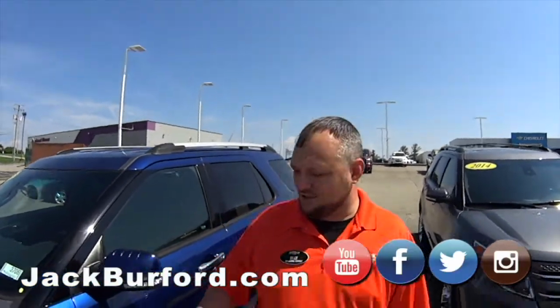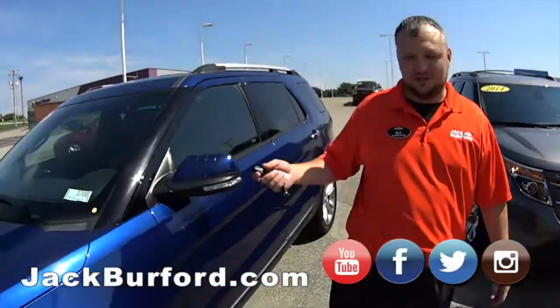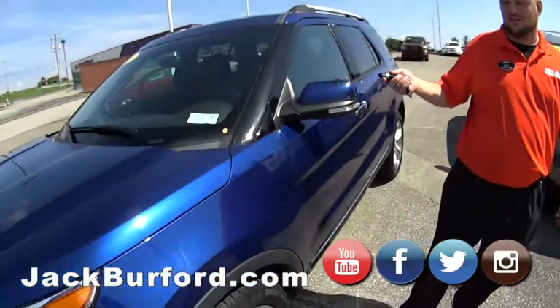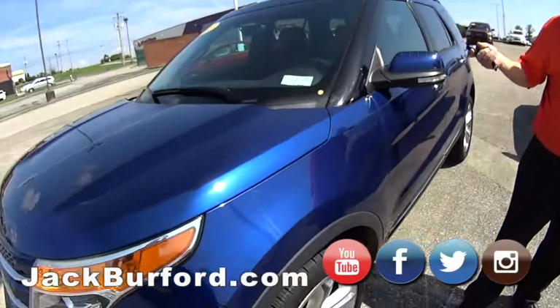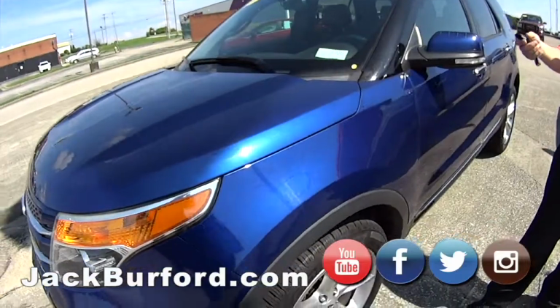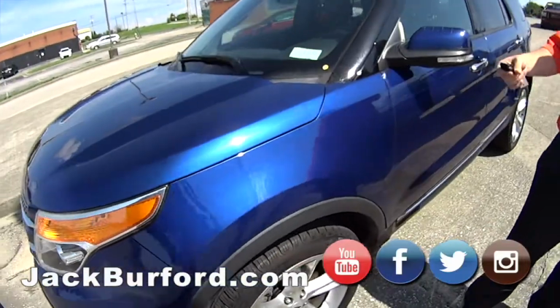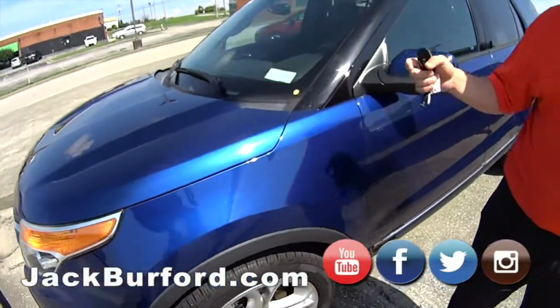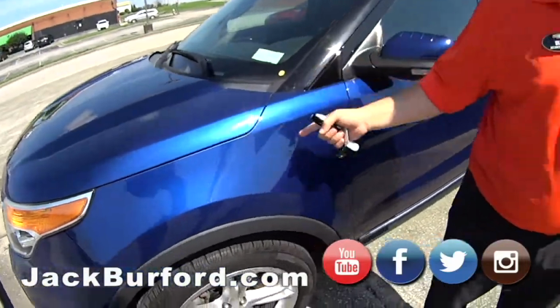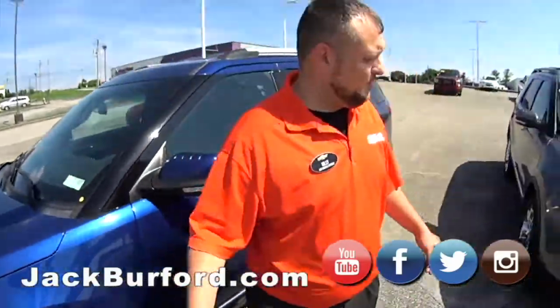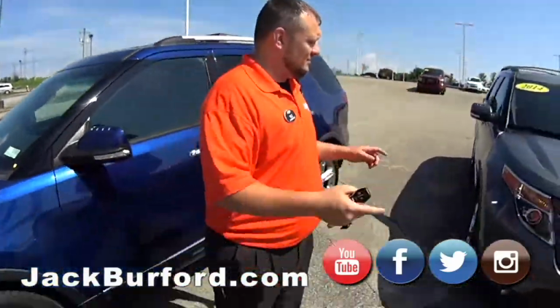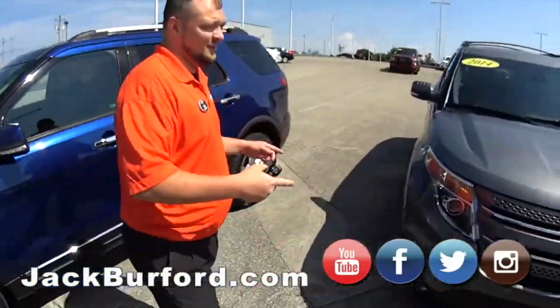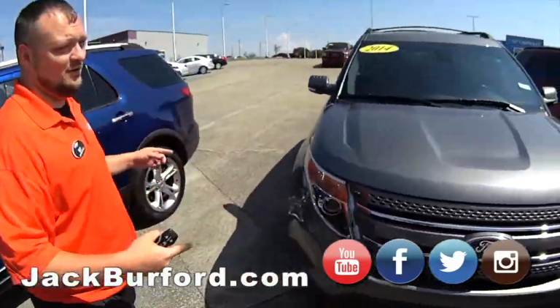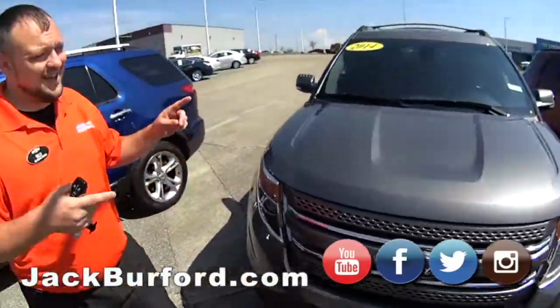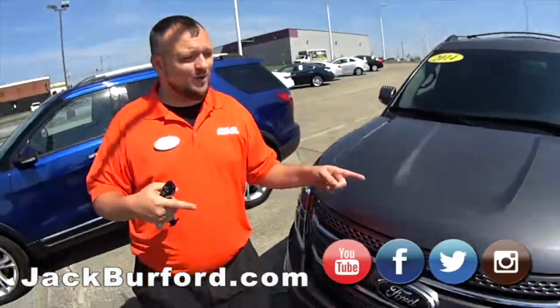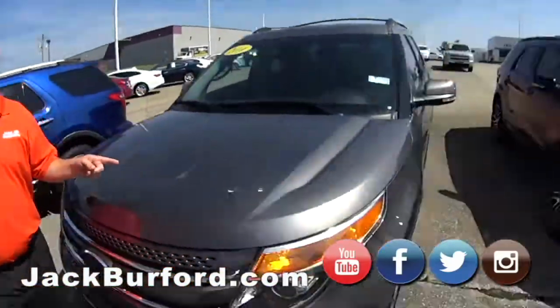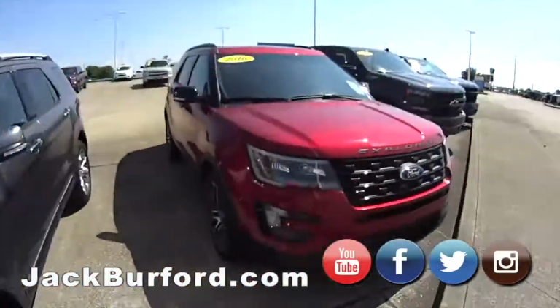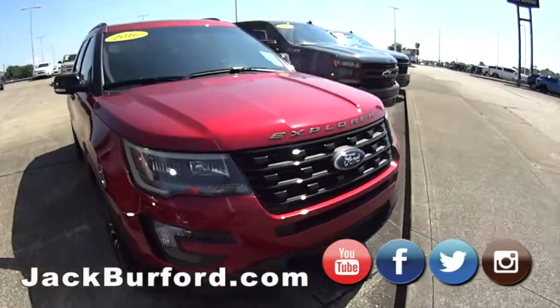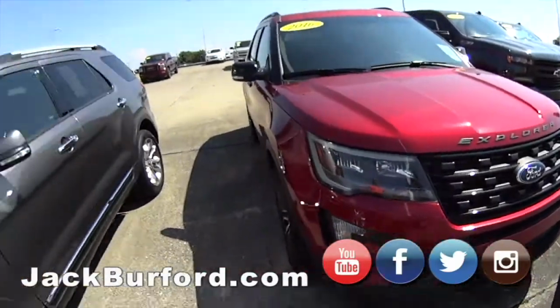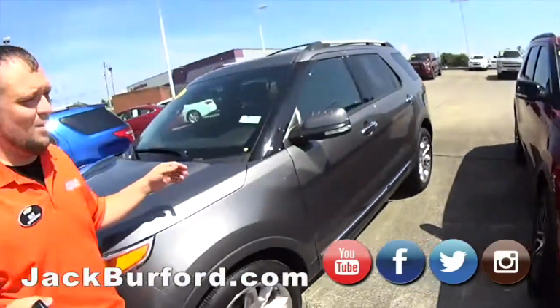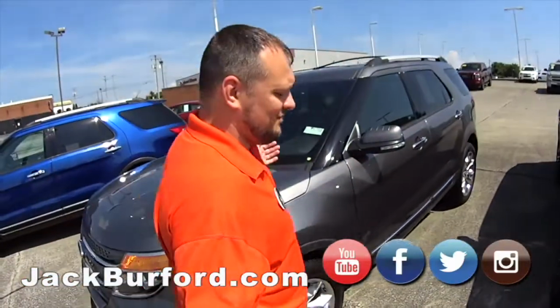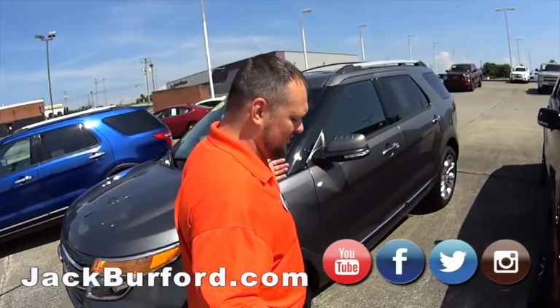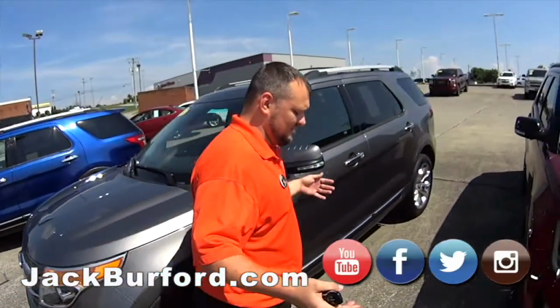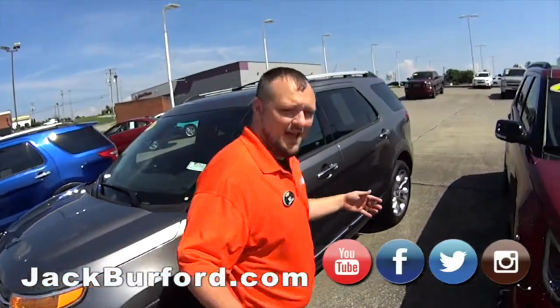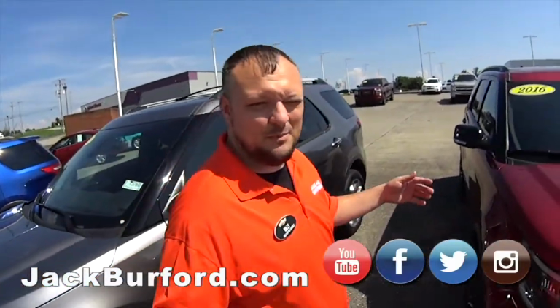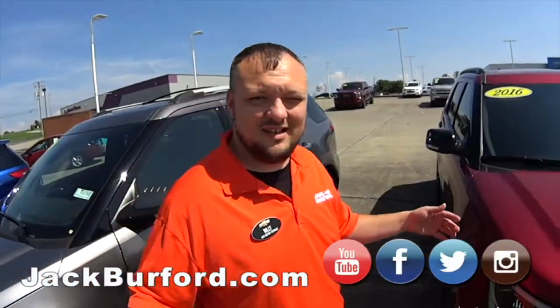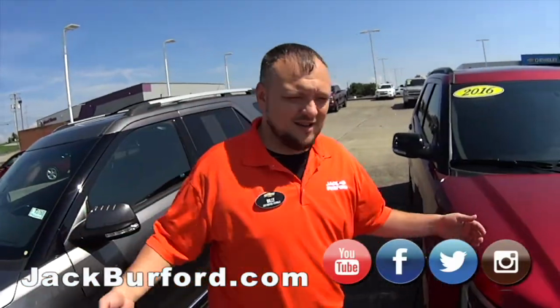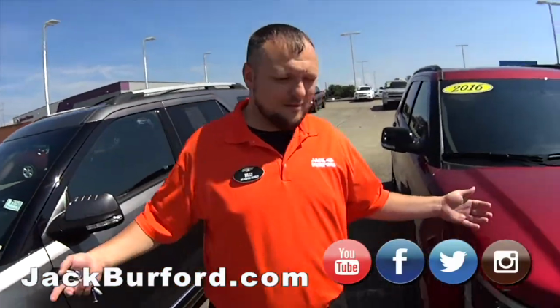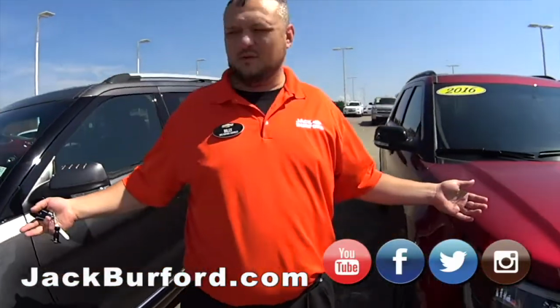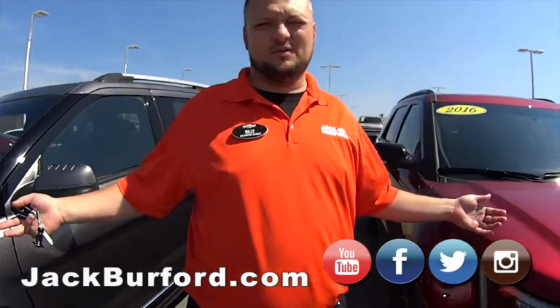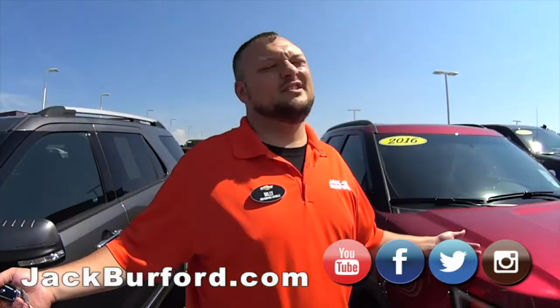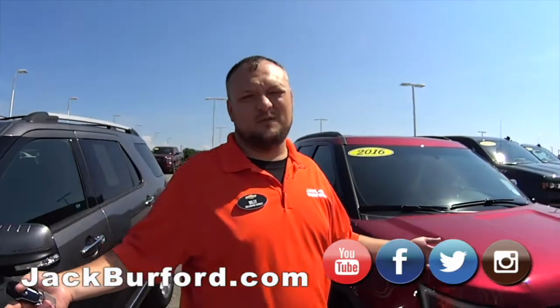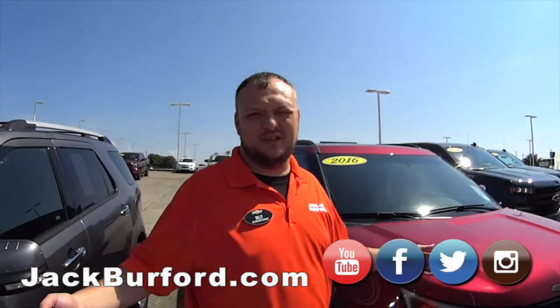Just wanted to show you some Explorers that we got. We do have a blue one, a silver one, and a red one. But the only thing that we're missing is a white one. Just wanted to say happy Independence Day. Come down and buy a Ford Explorer here at Jack Burford Chevrolet.